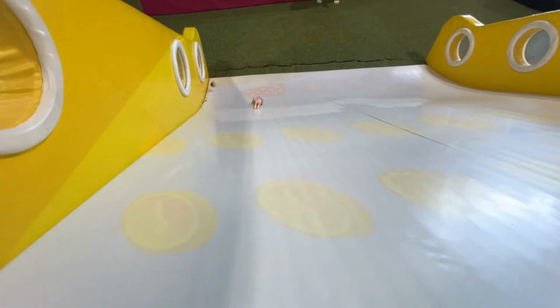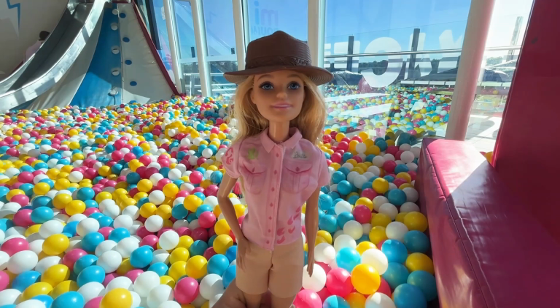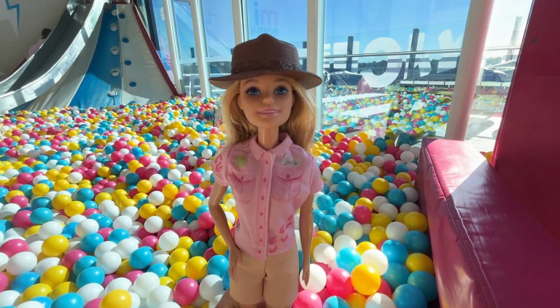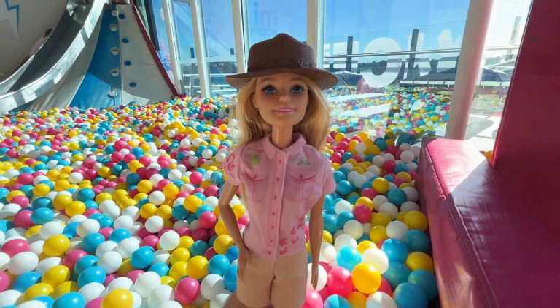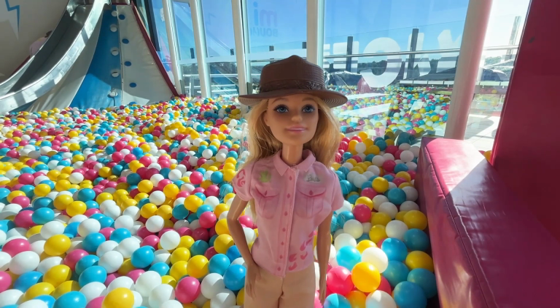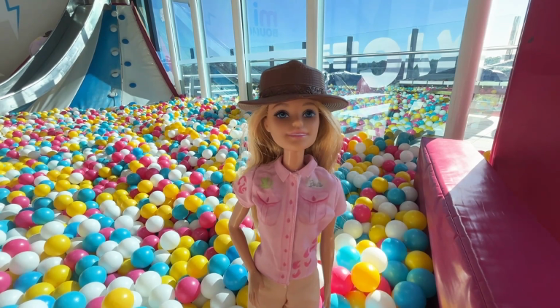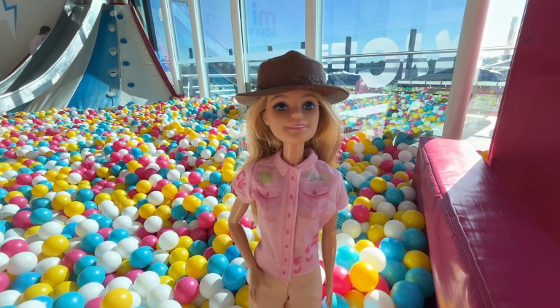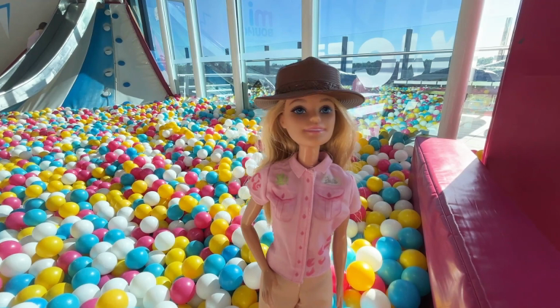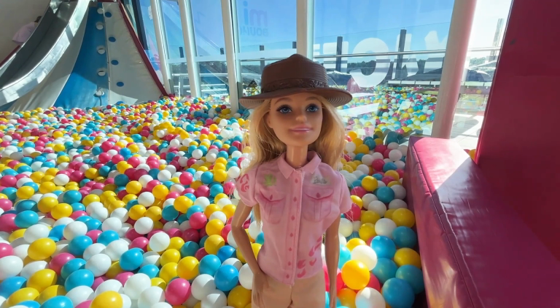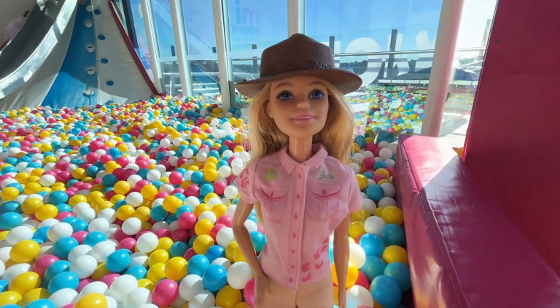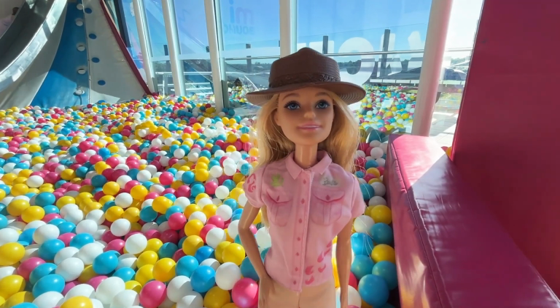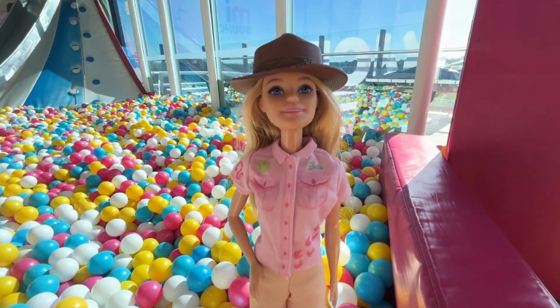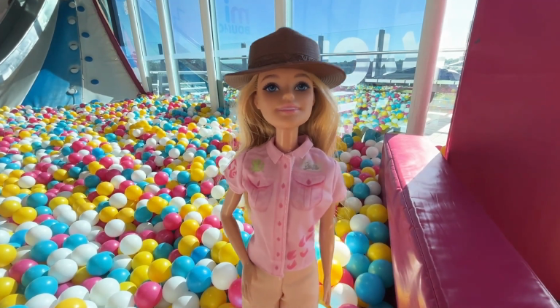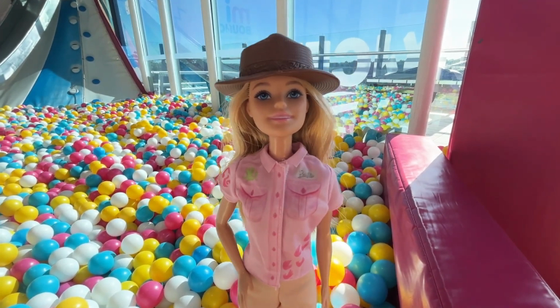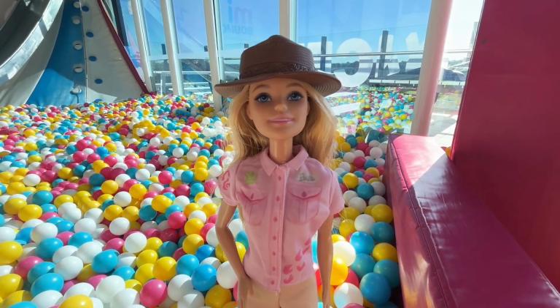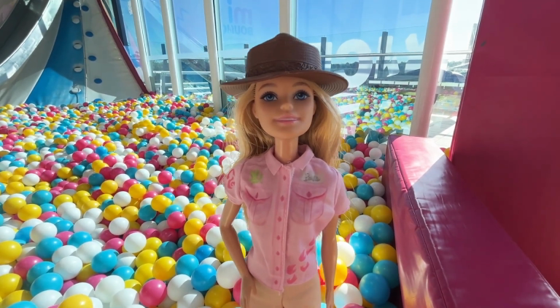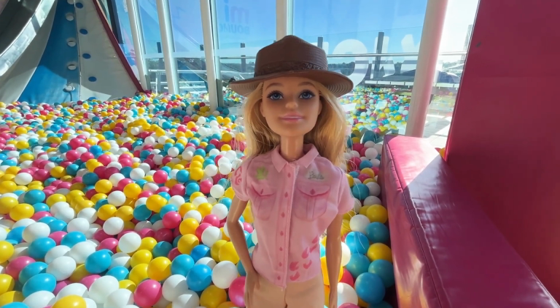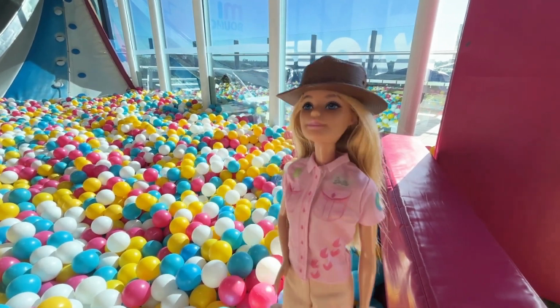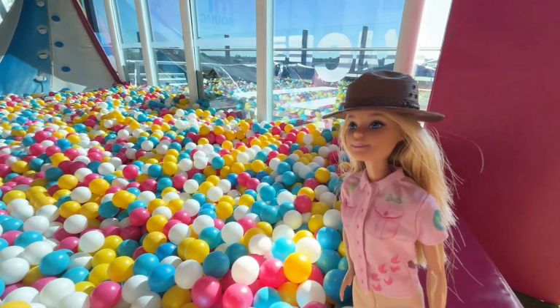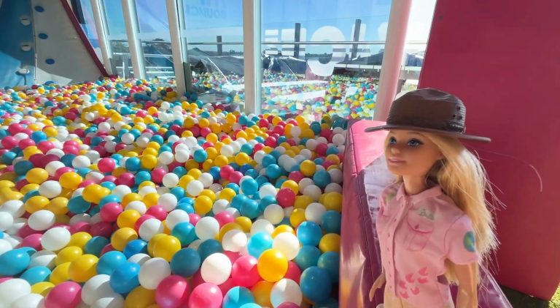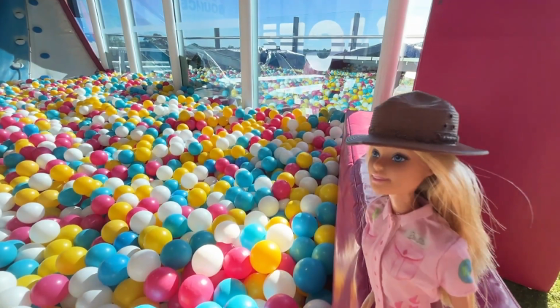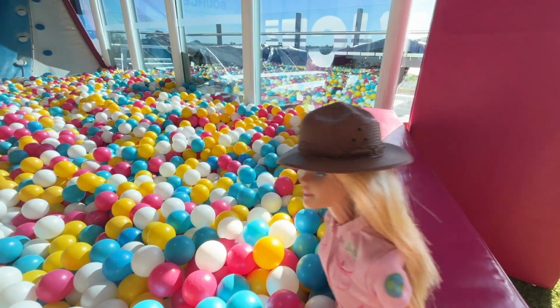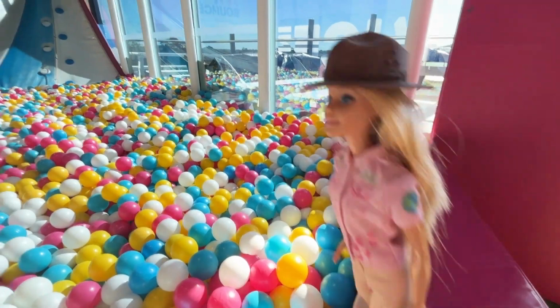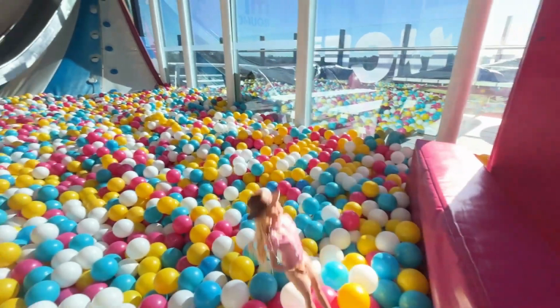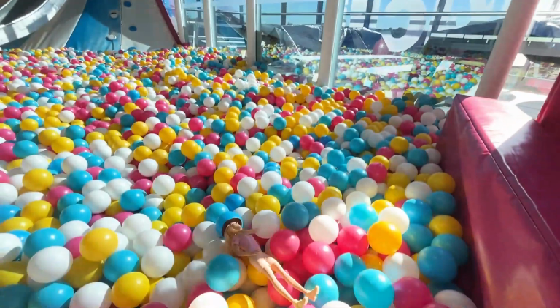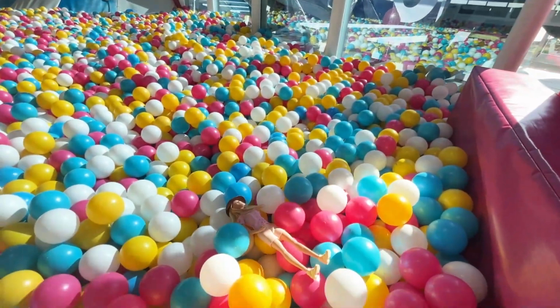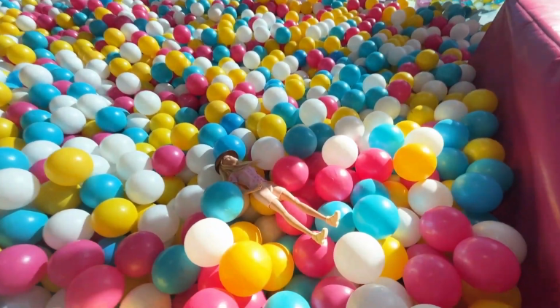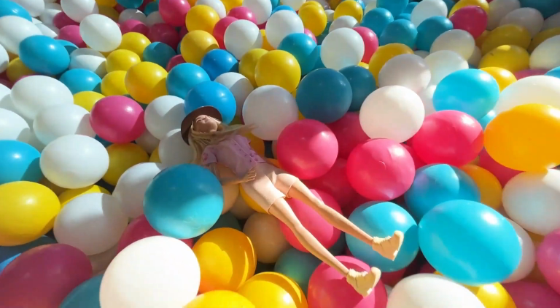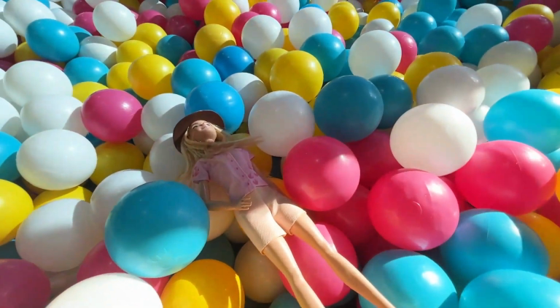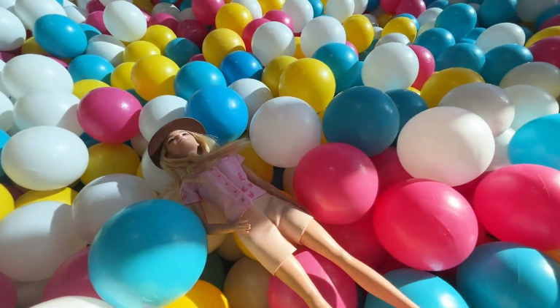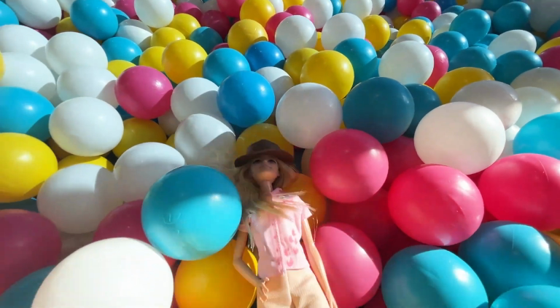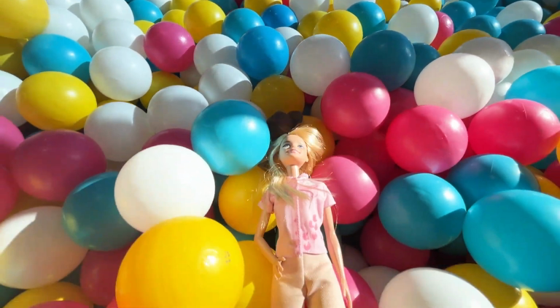We're here today at a play center called Mini Bounce and there are balls everywhere. I can see yellow, pink, blue and white. I'm just gonna jump straight in. Here we go.